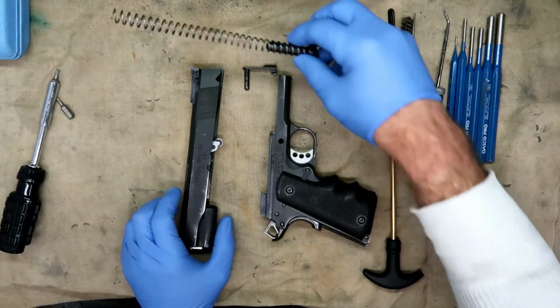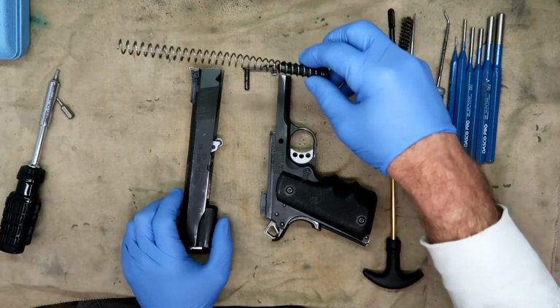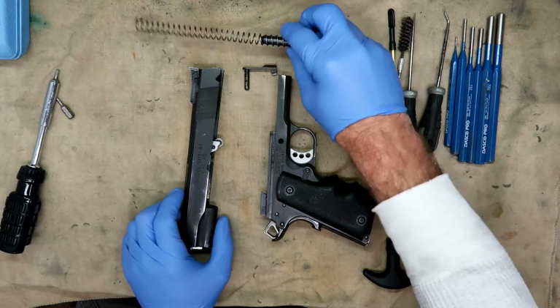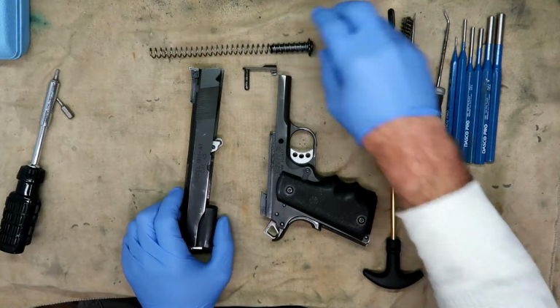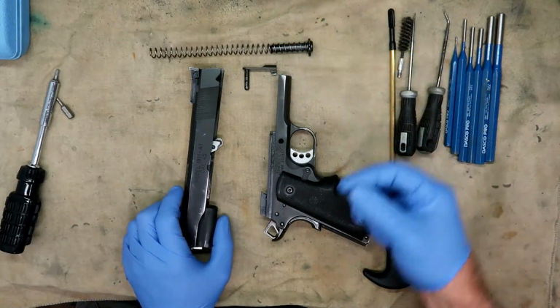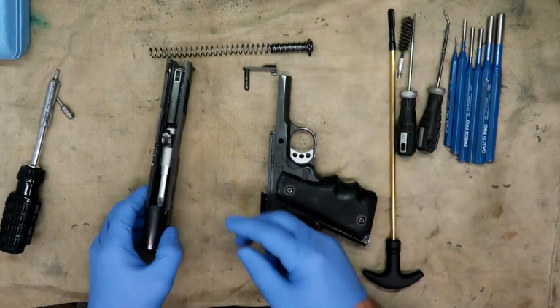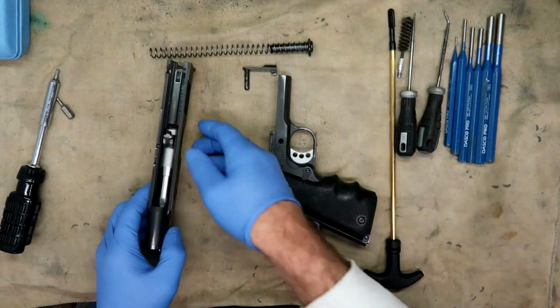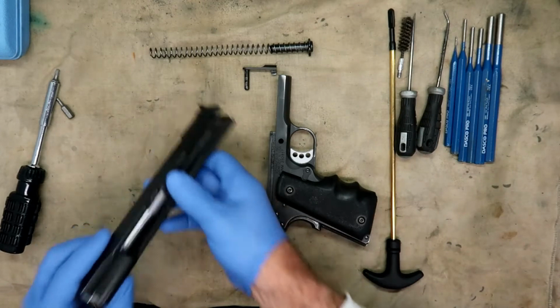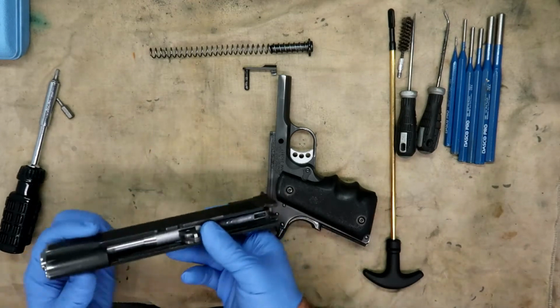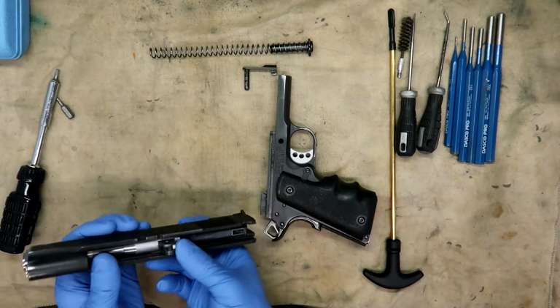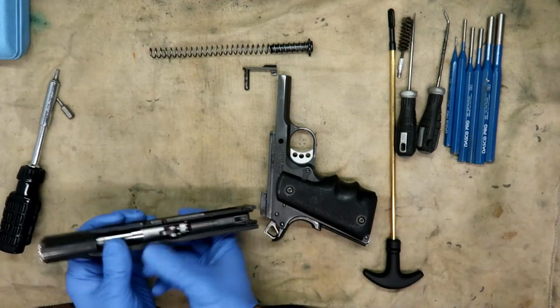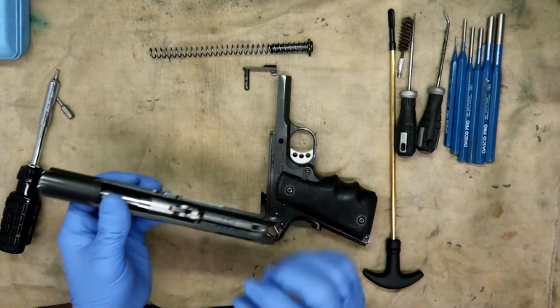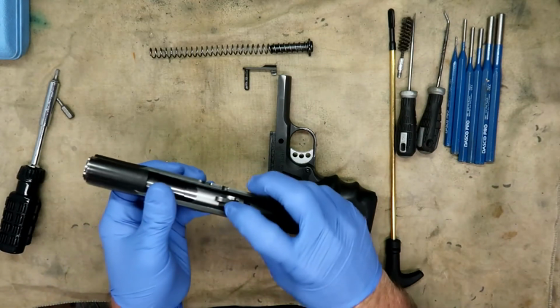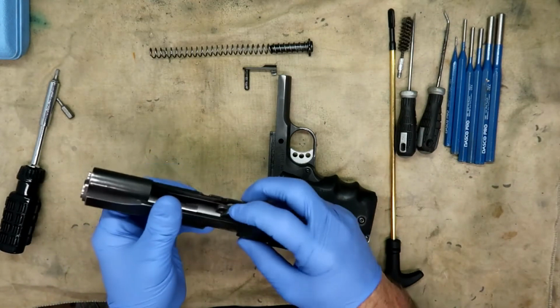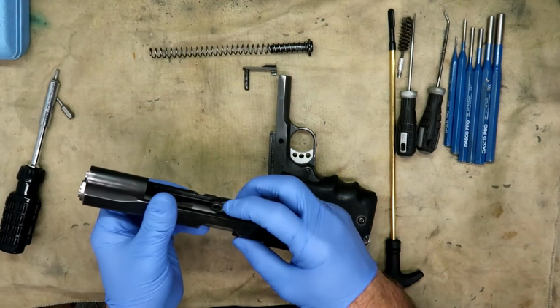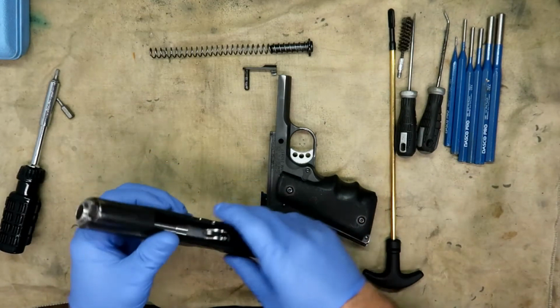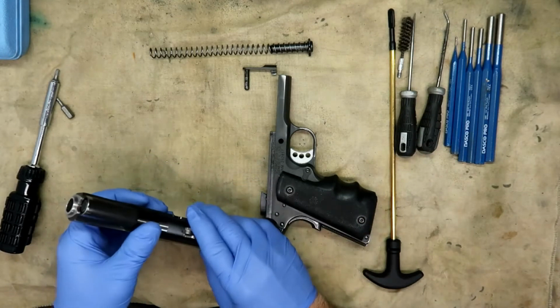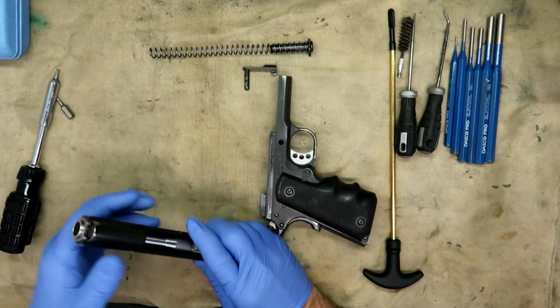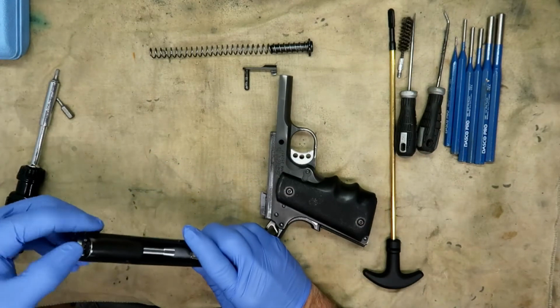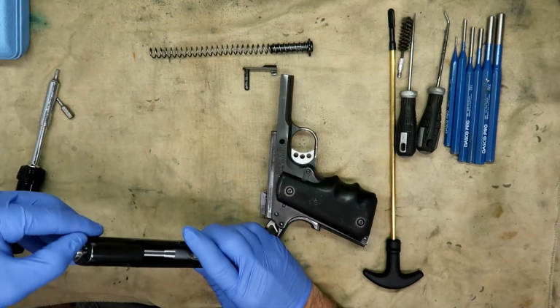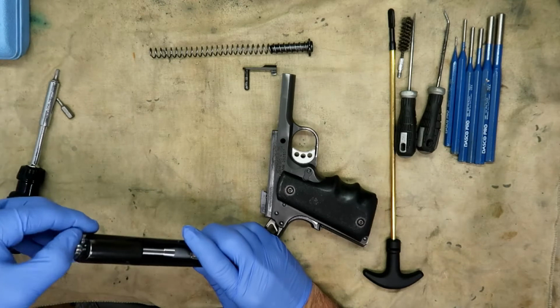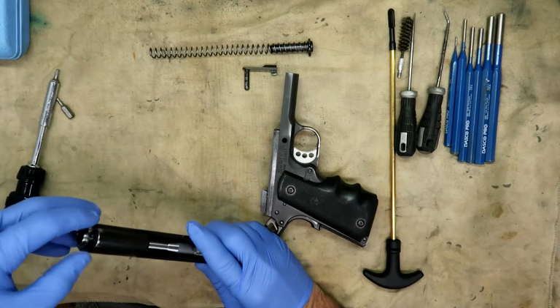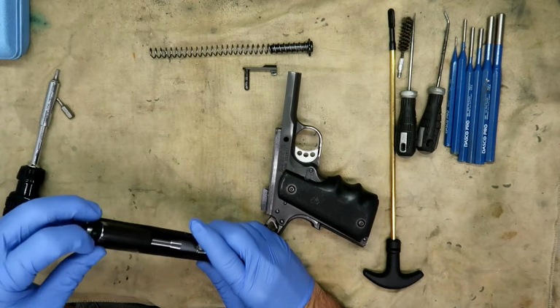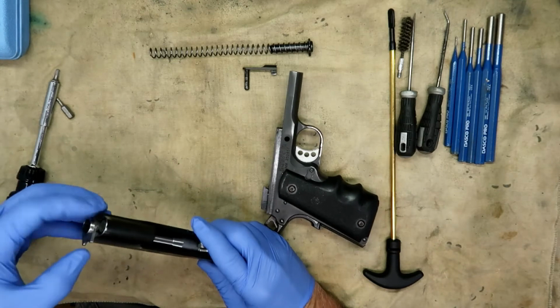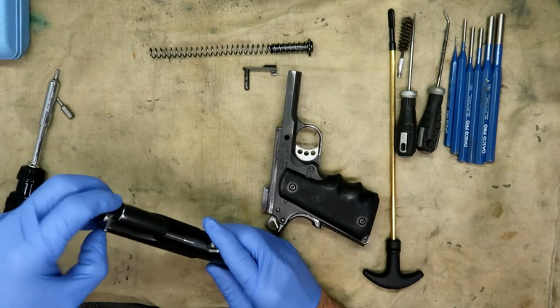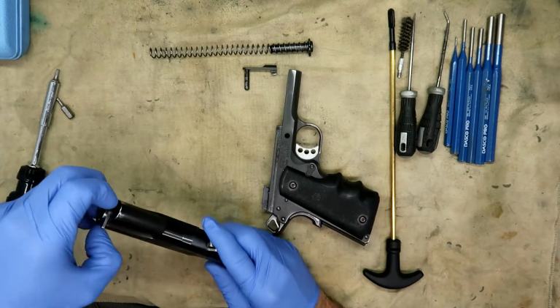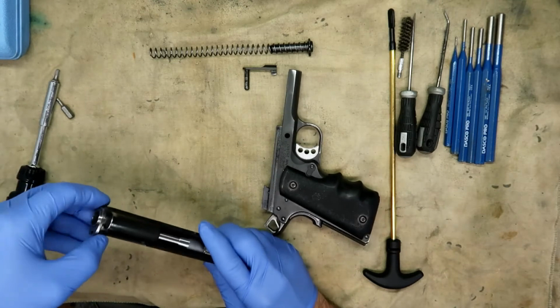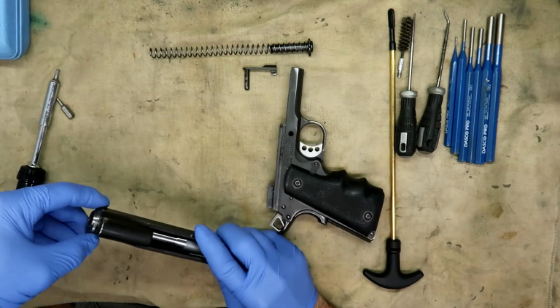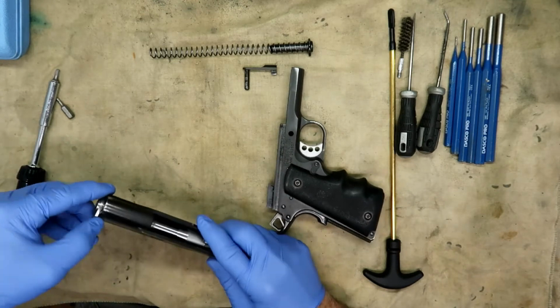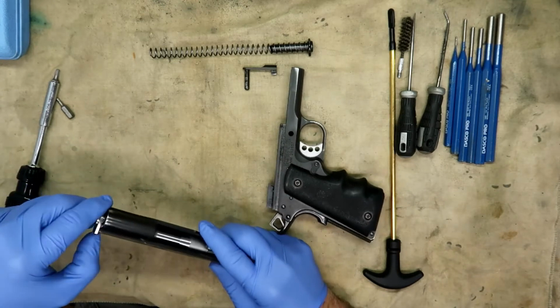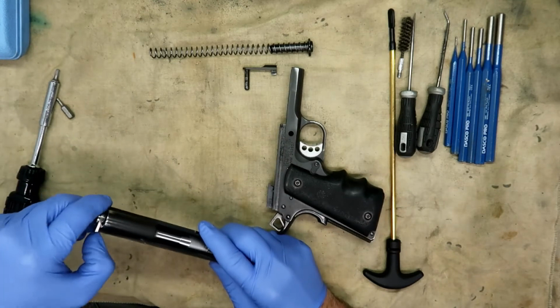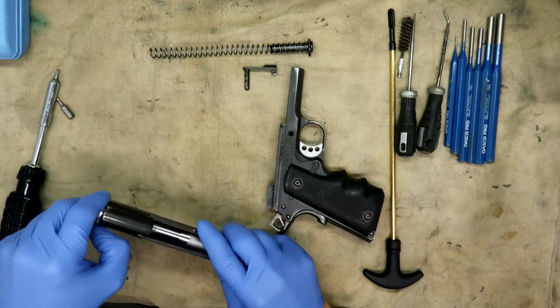We've got the recoil spring and the spring guide out of the way. Flip the little link here down, turn the barrel bushing — turn it the correct direction — and remove it.